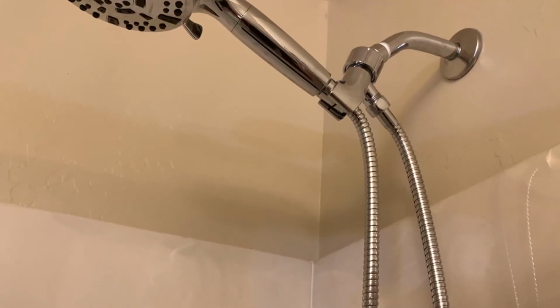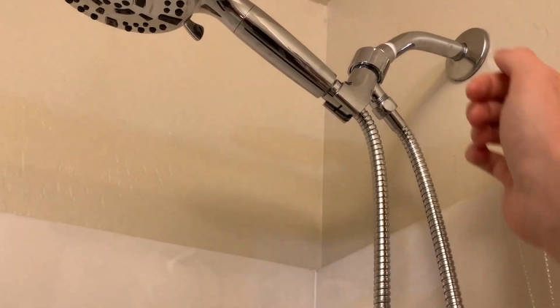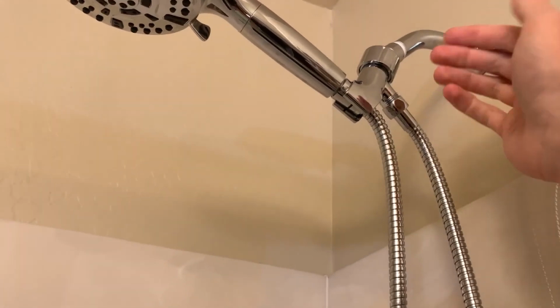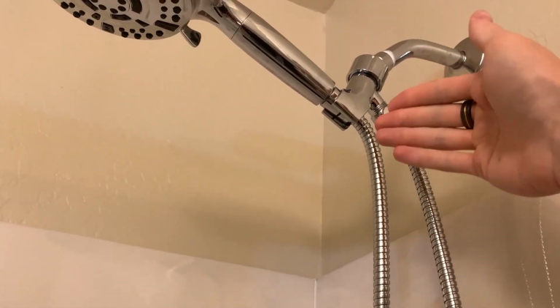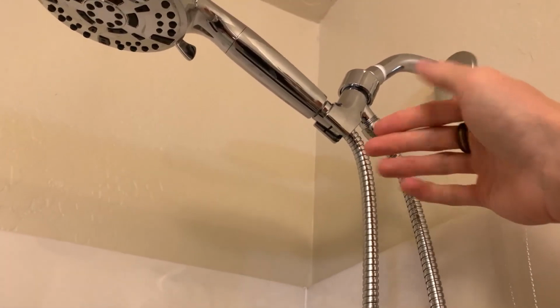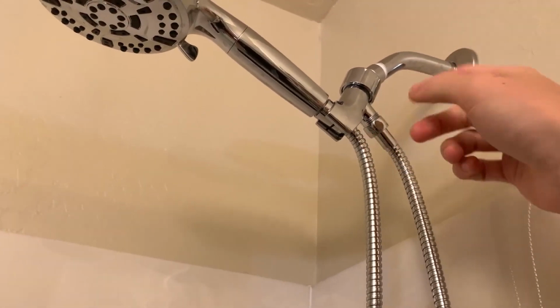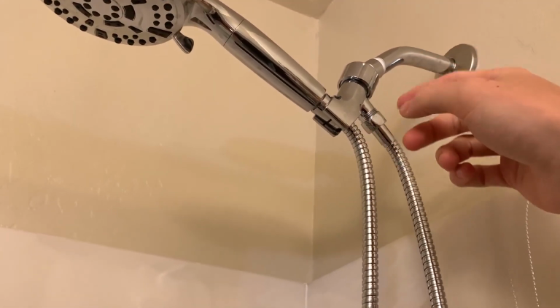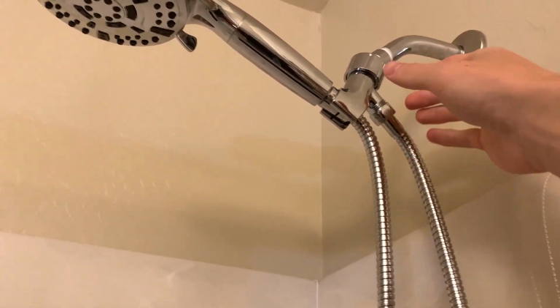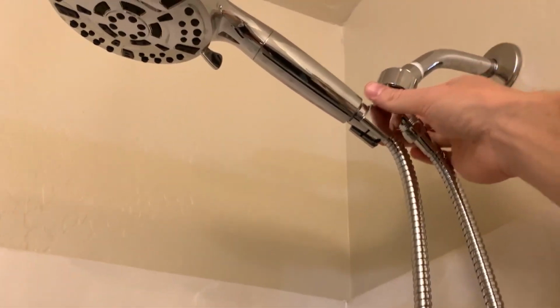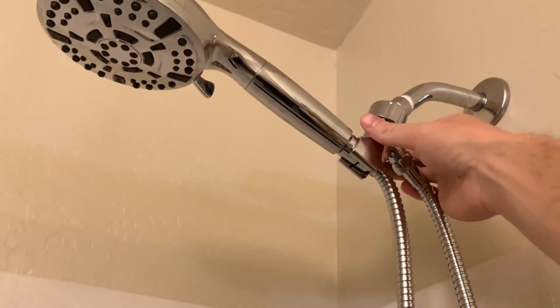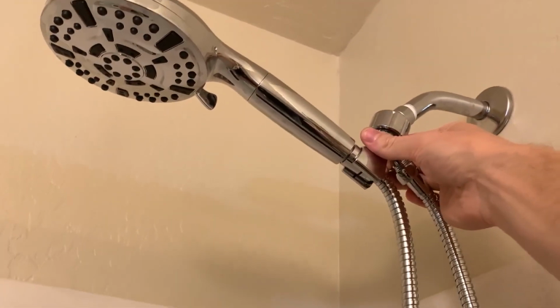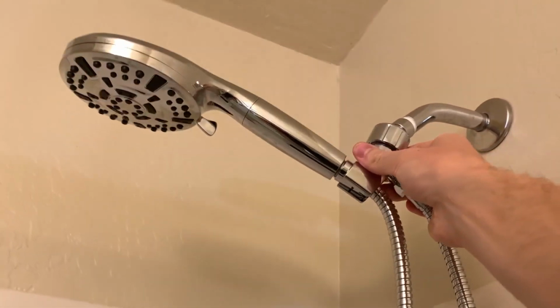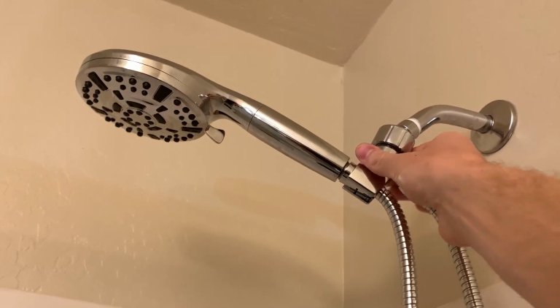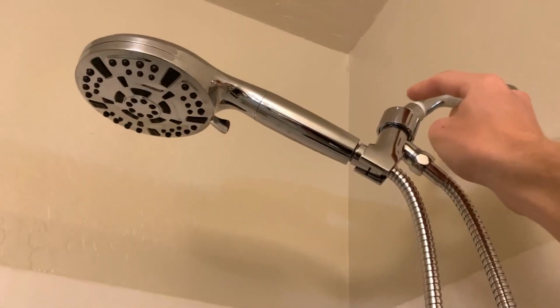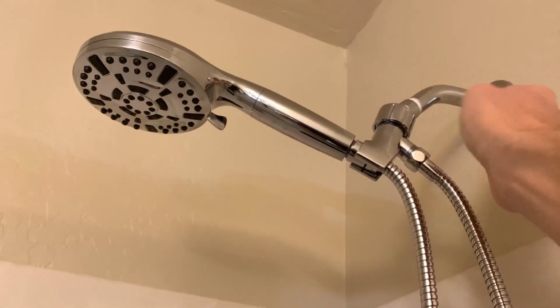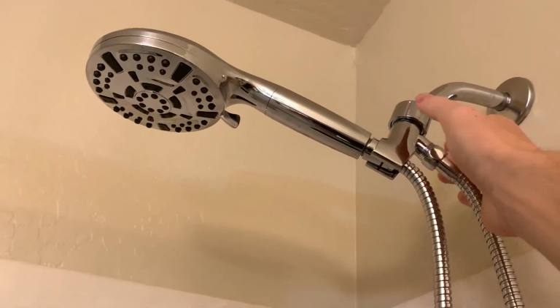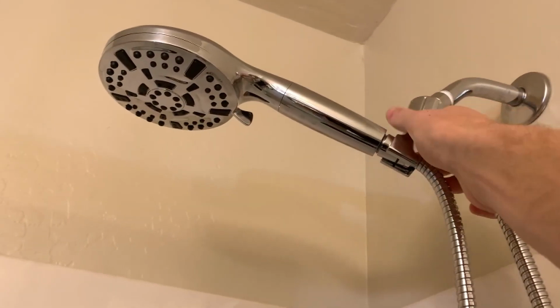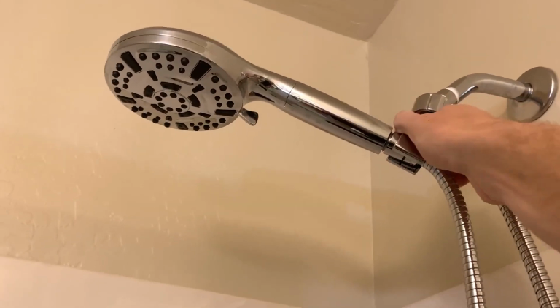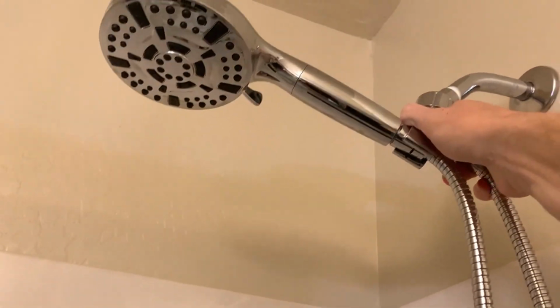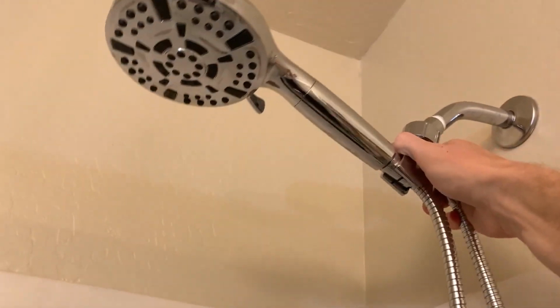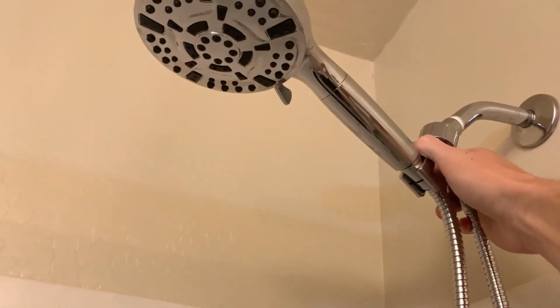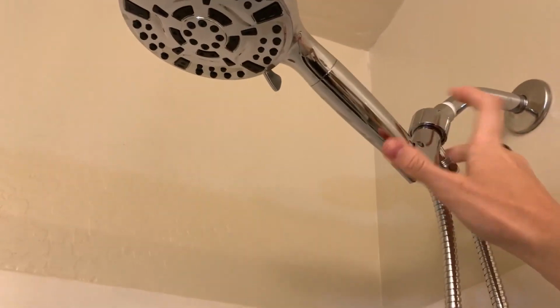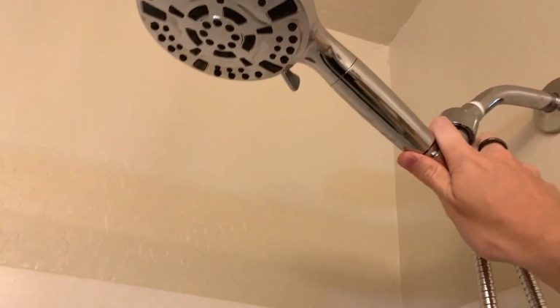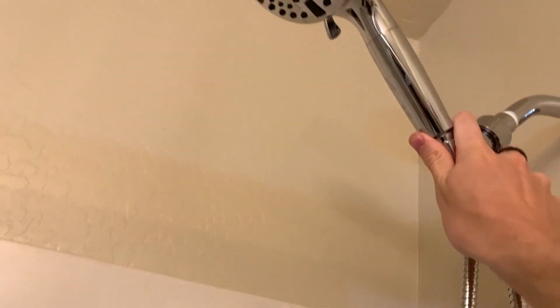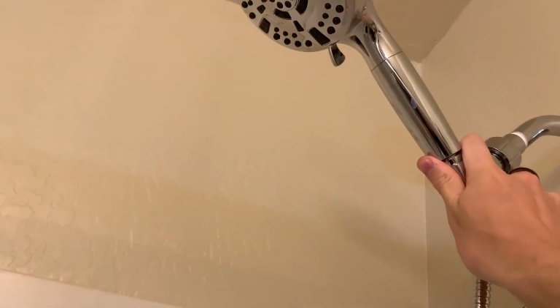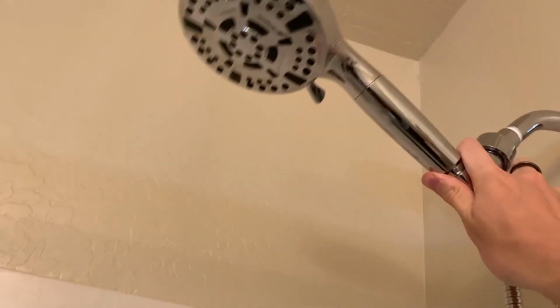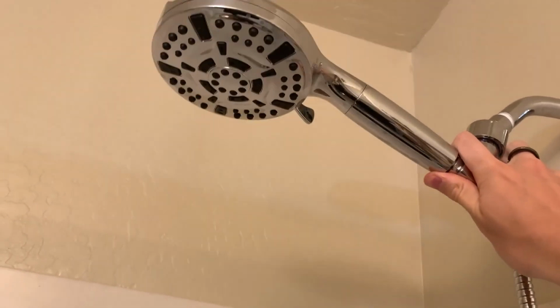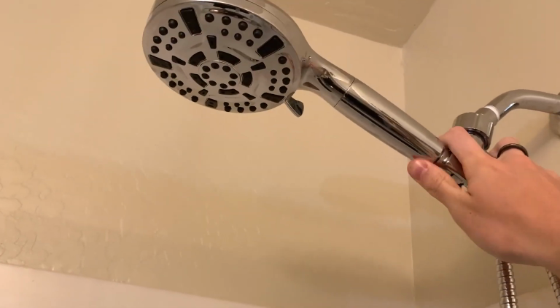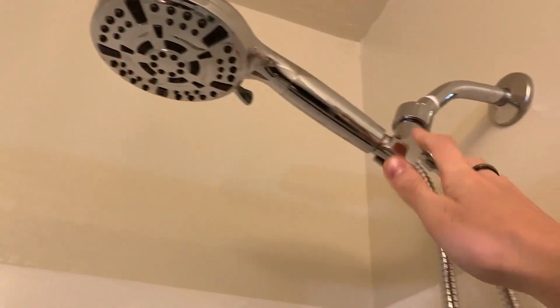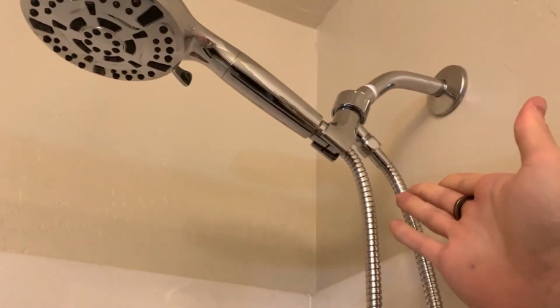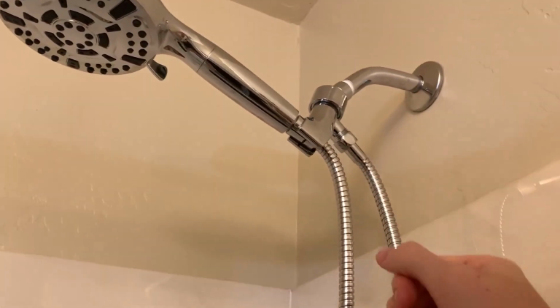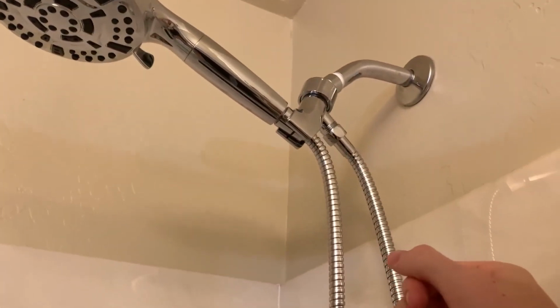You can also change the angle that you want the showerhead at. All you have to do is turn it to the side — it has a little swivel ball on the inside so you can adjust it to each side, back up, or back down. Pretty nice, useful feature there.